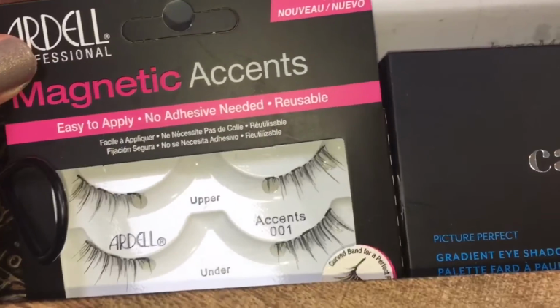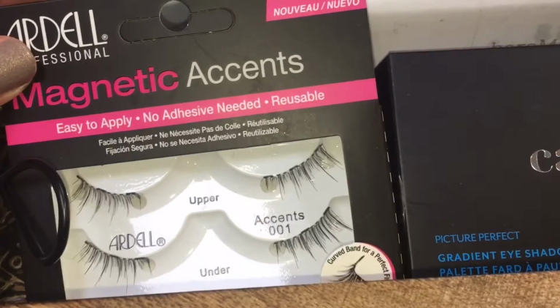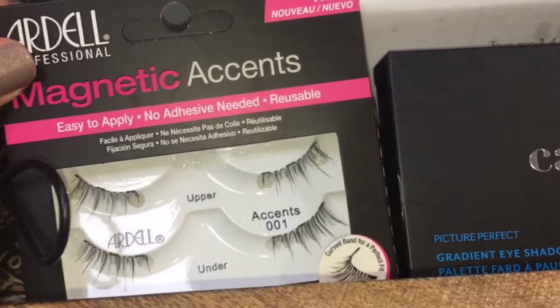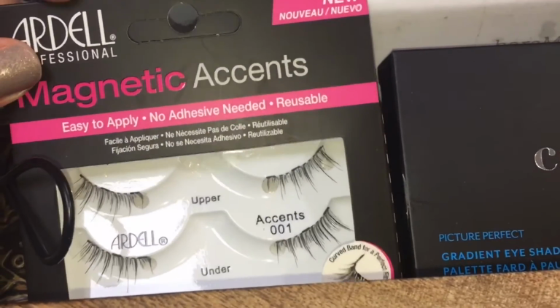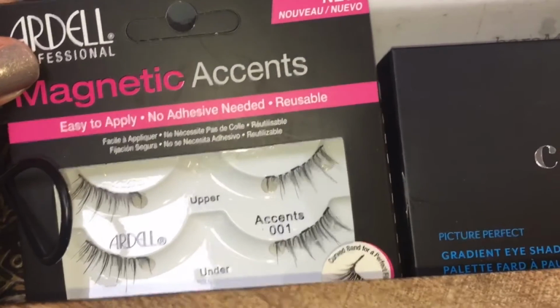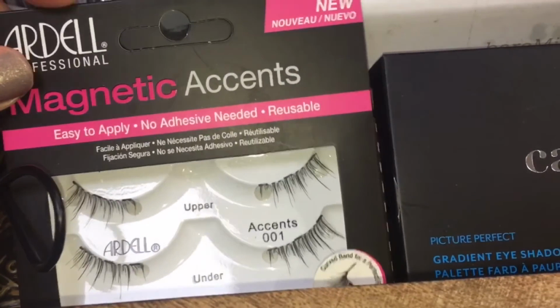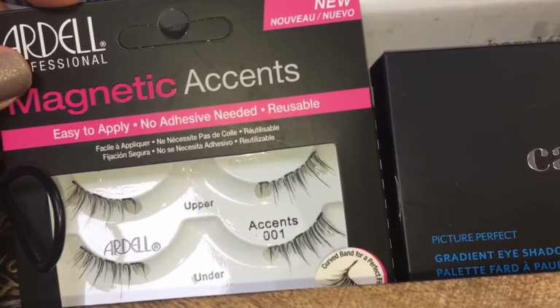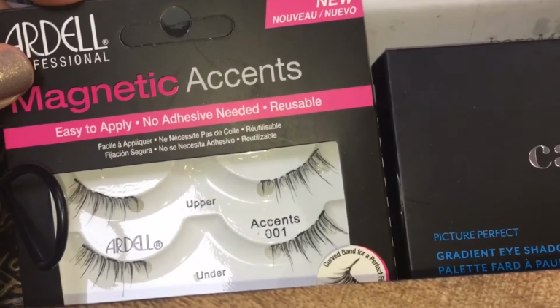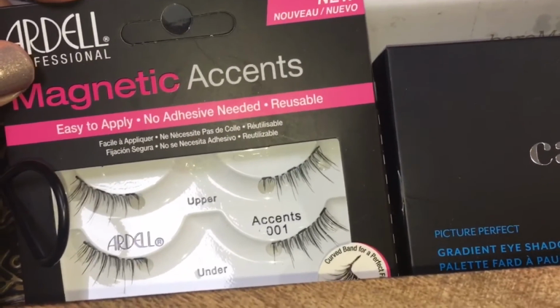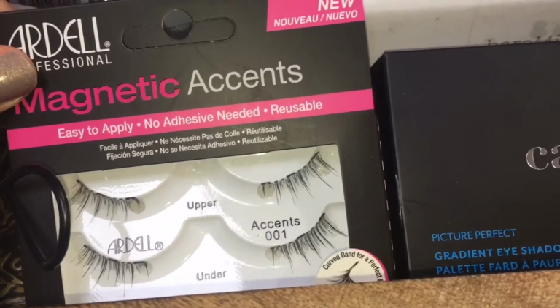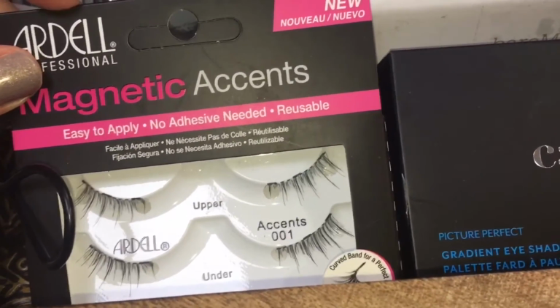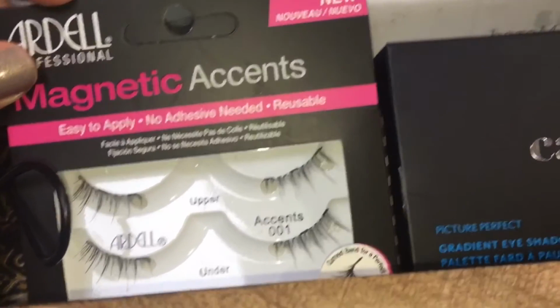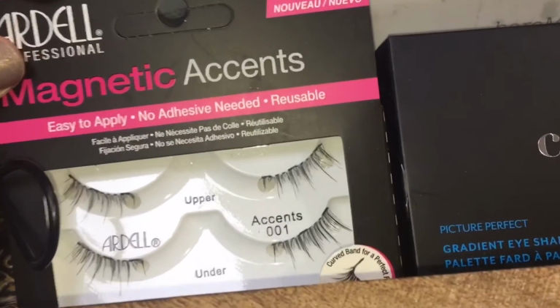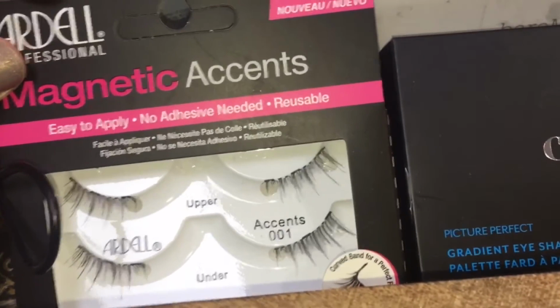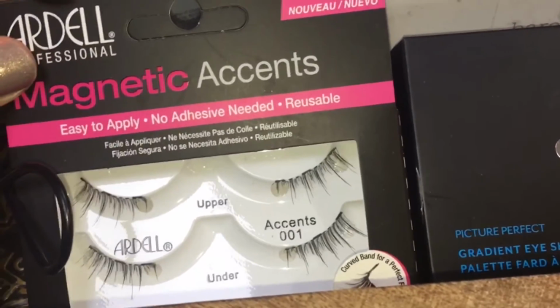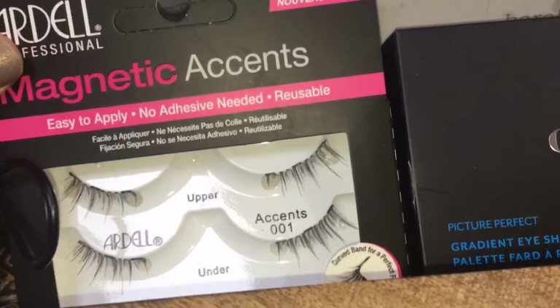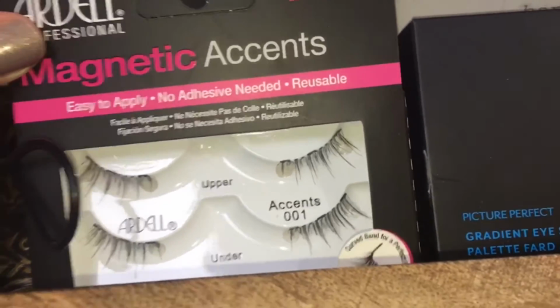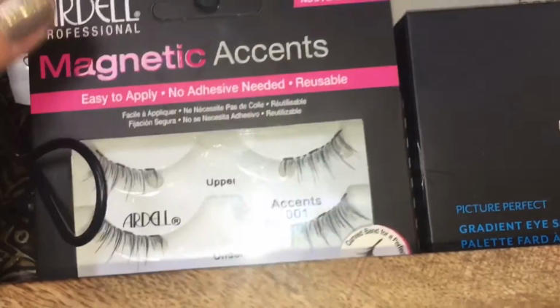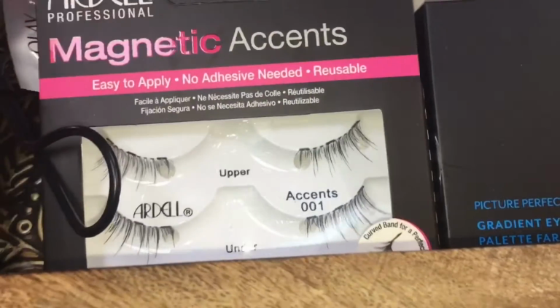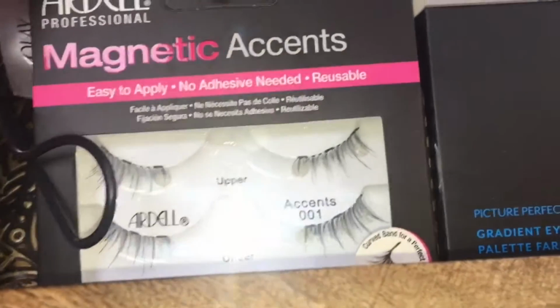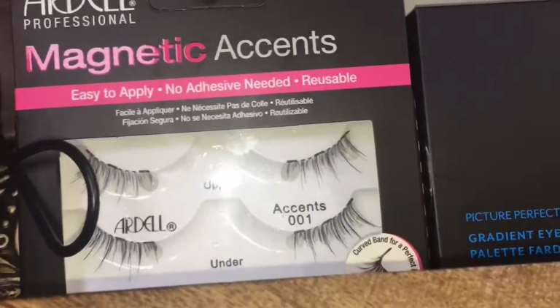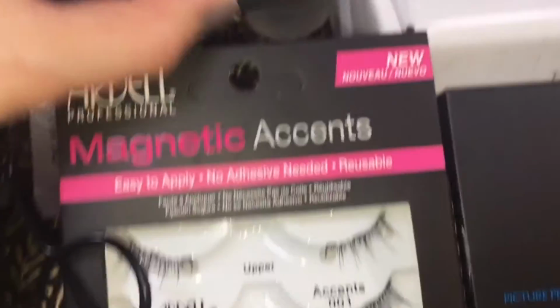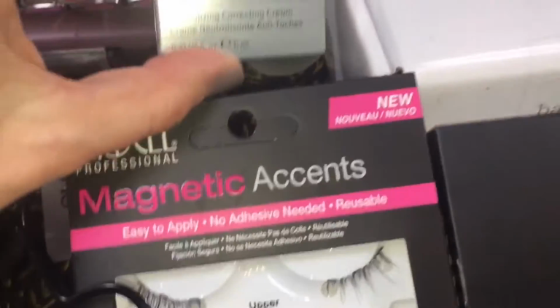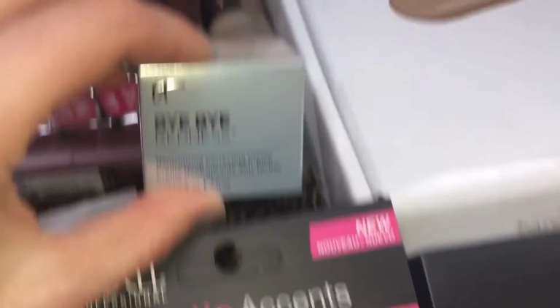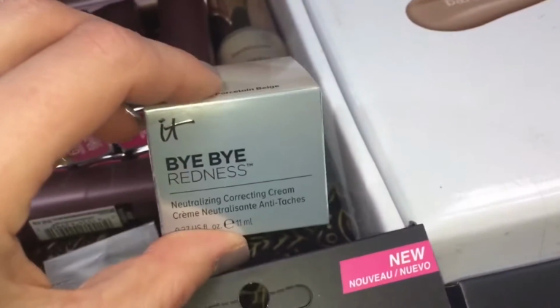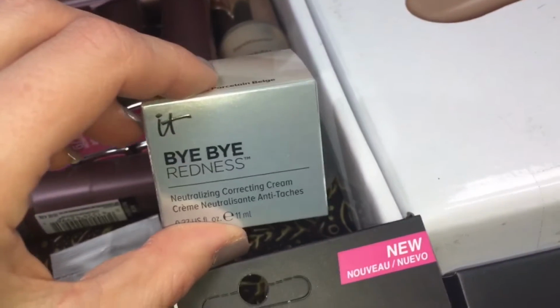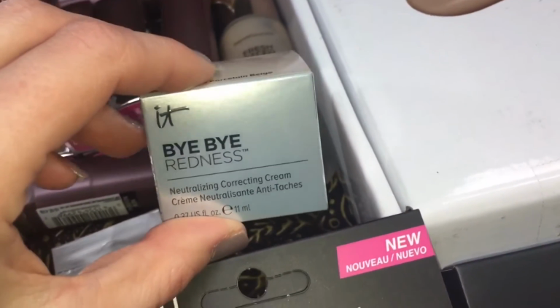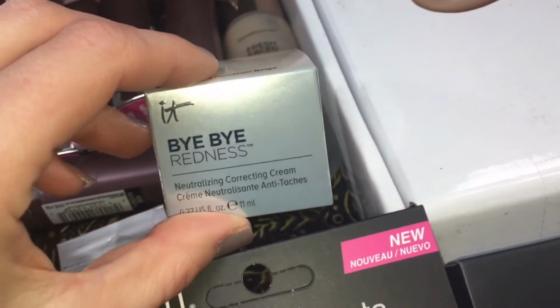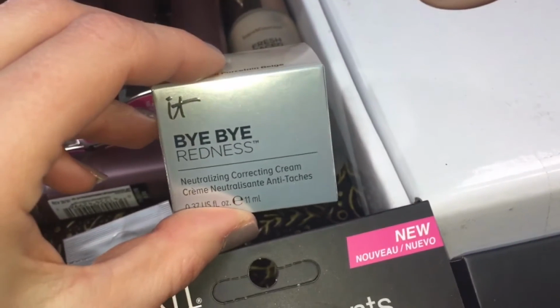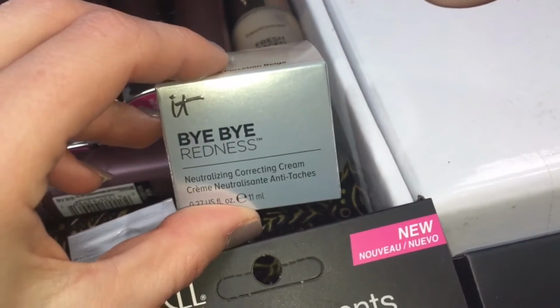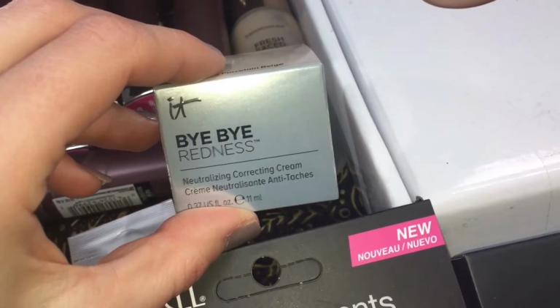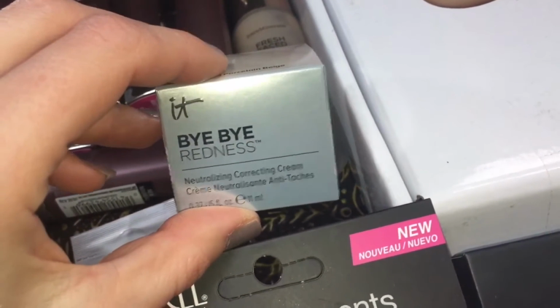Next up was the Ardell Magnetic Accent Lashes. These were easier to apply than the Full Strip Magnetic Lashes, but they still didn't lie right along my lash line, so I was a little frustrated with that.